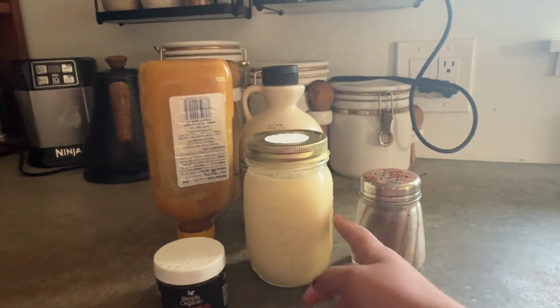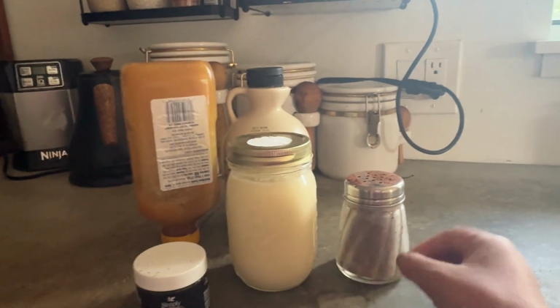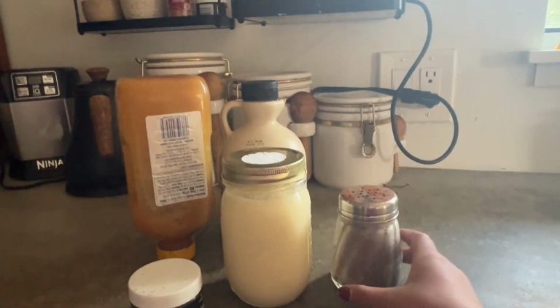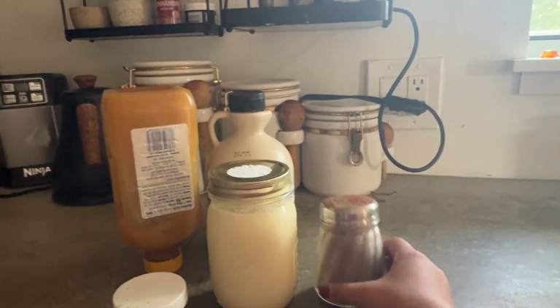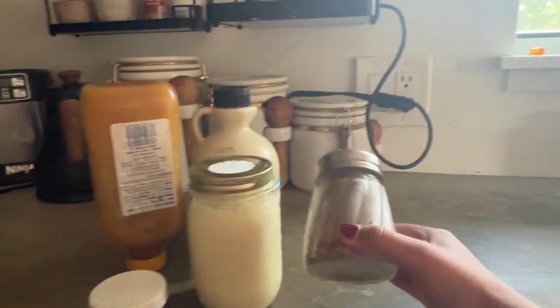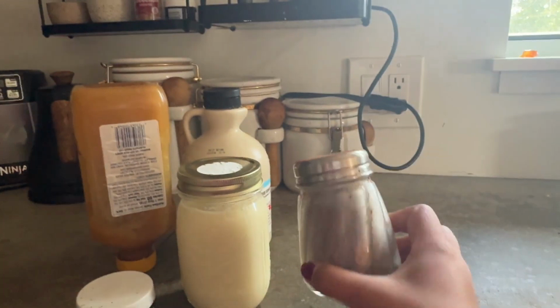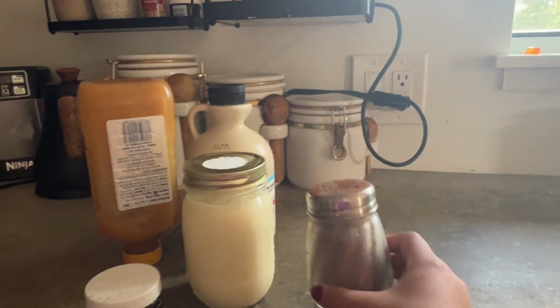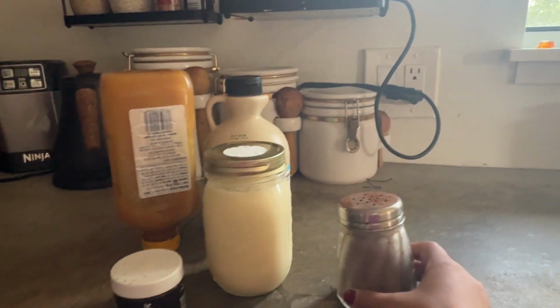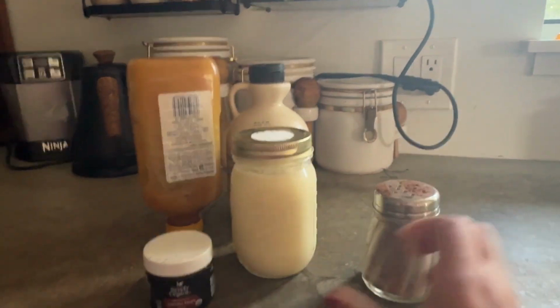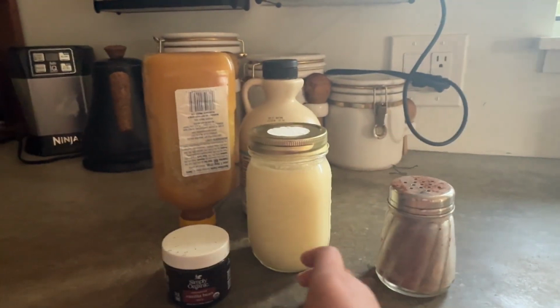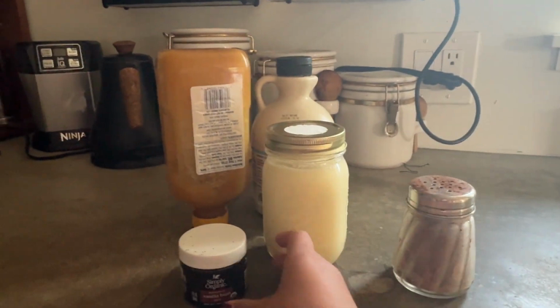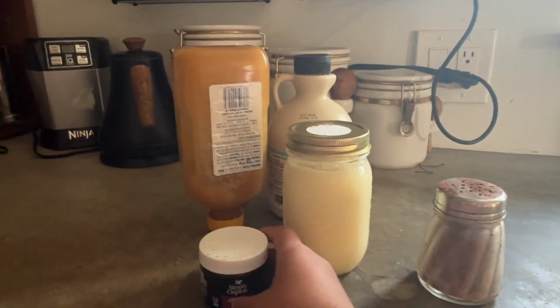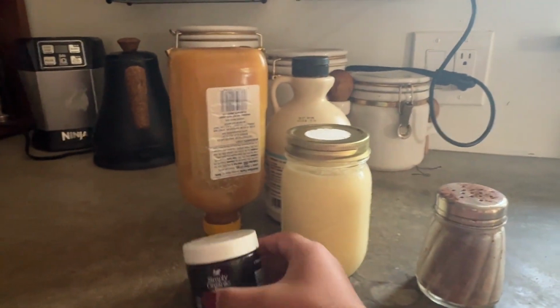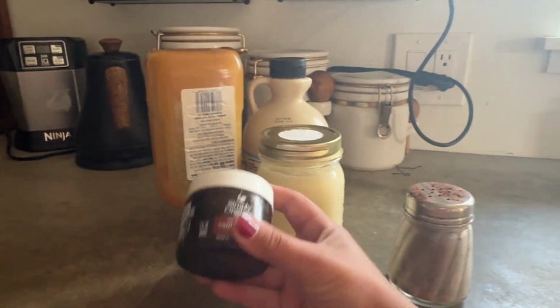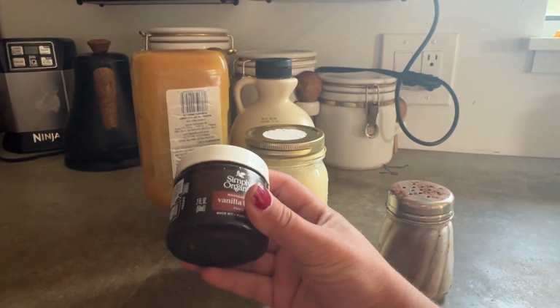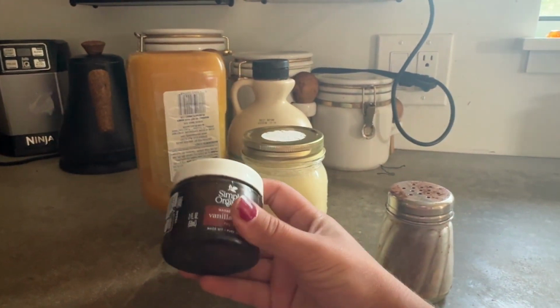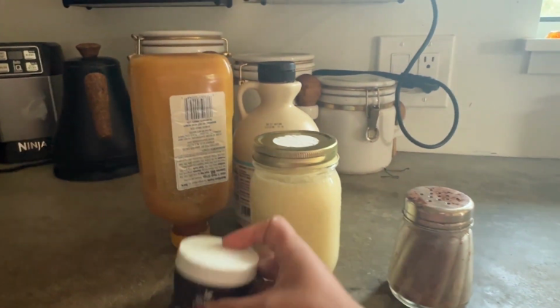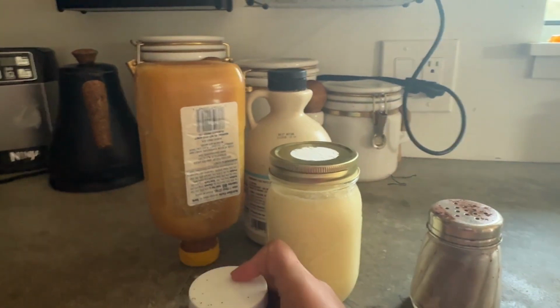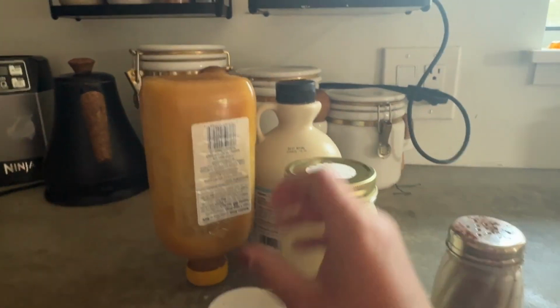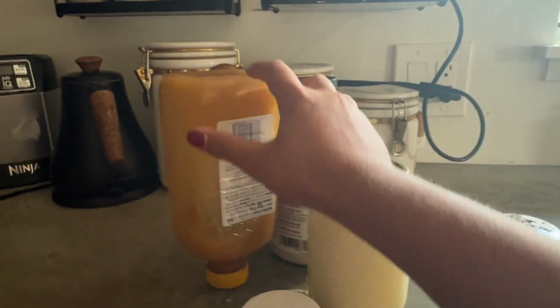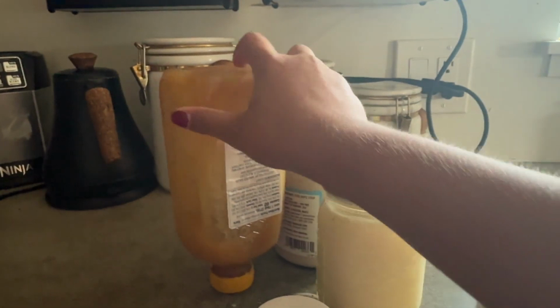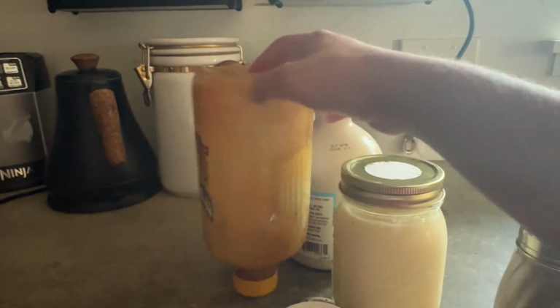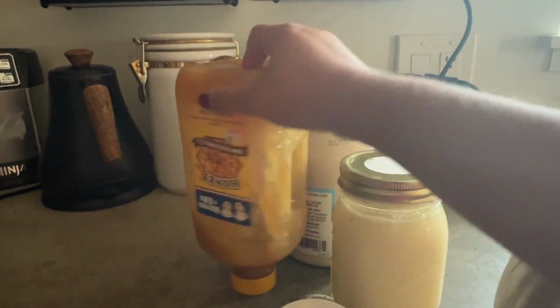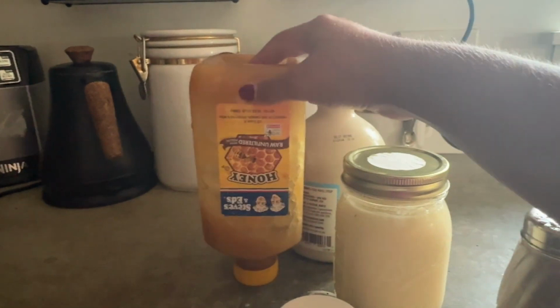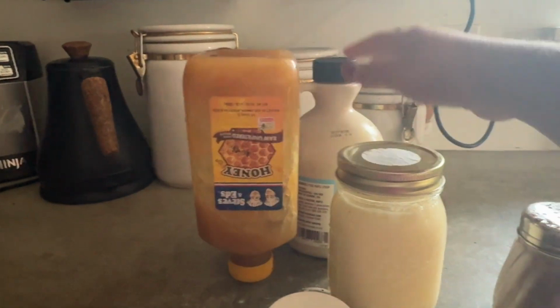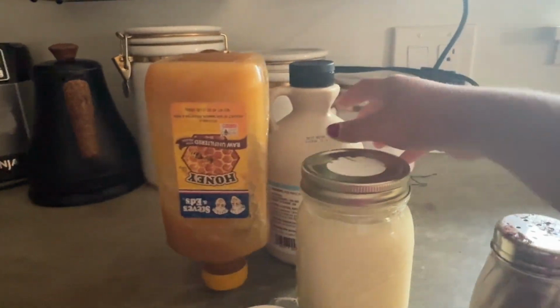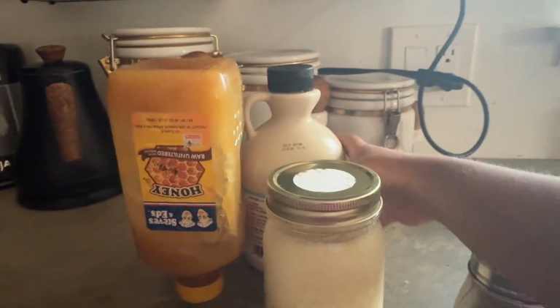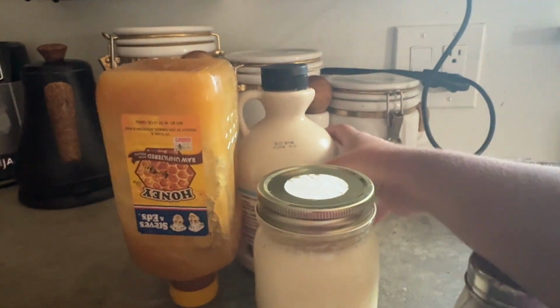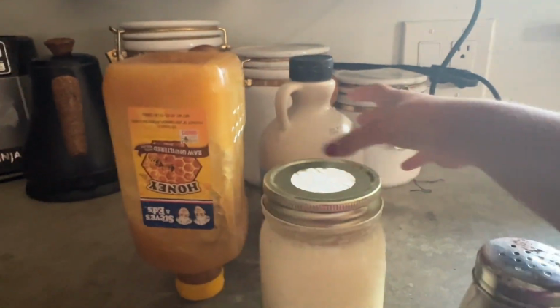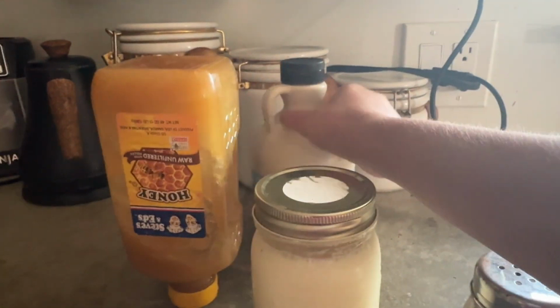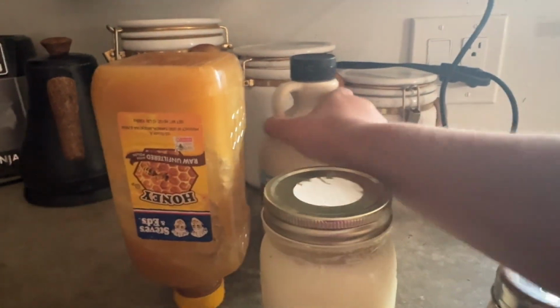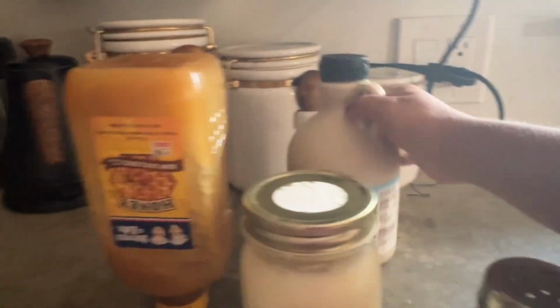What you're going to need is milk in a jar with a lid, cocoa powder, vanilla extract, you're going to need some honey, and last but not least, you're going to need some maple syrup.